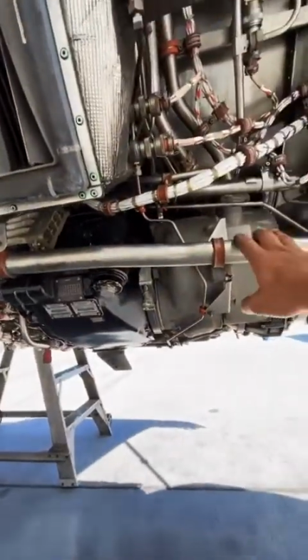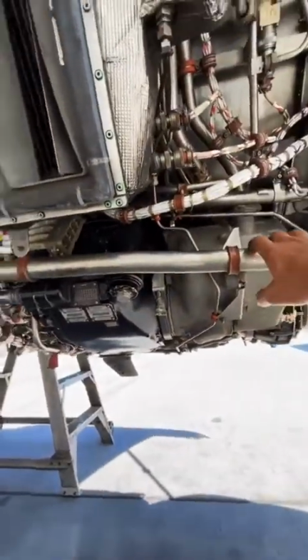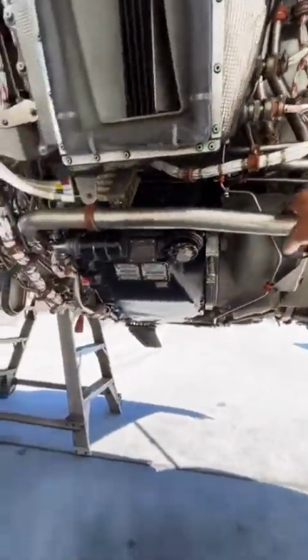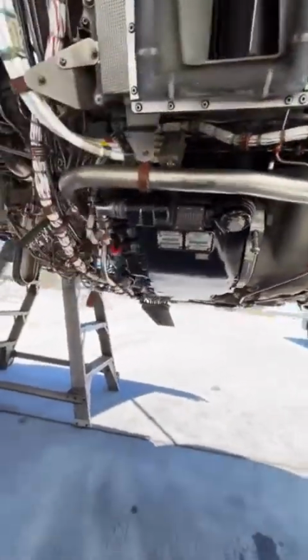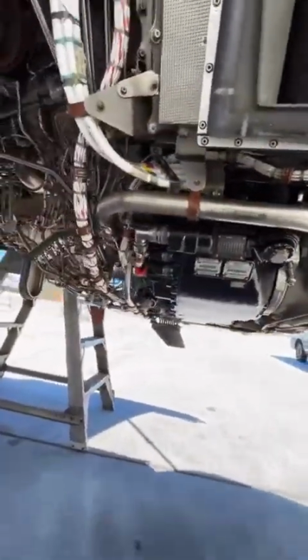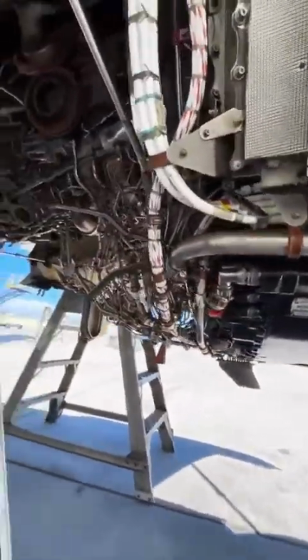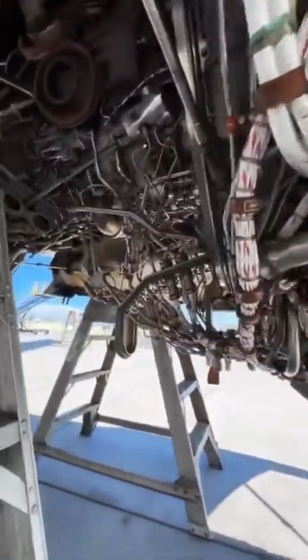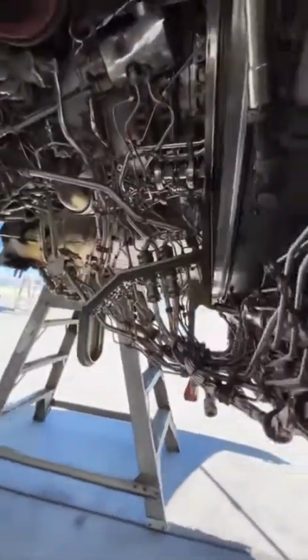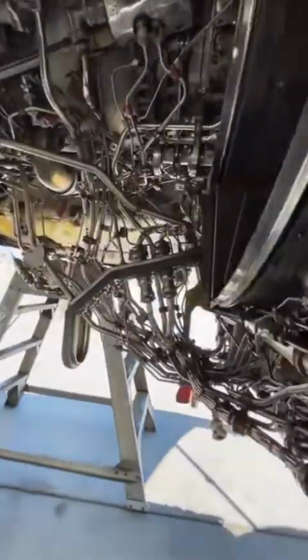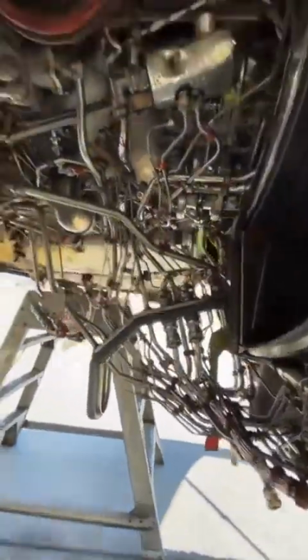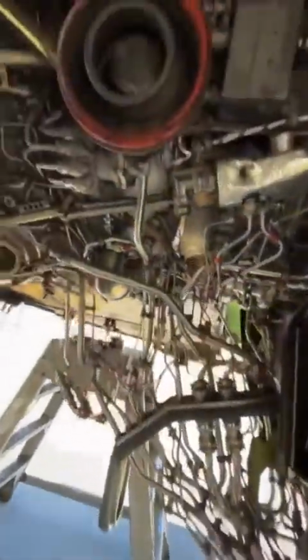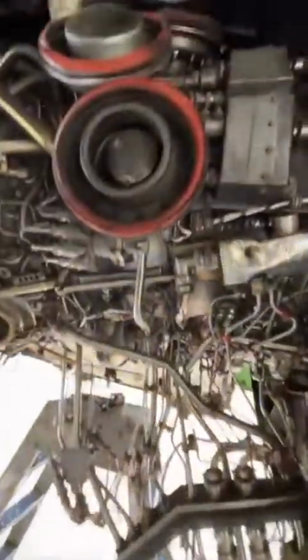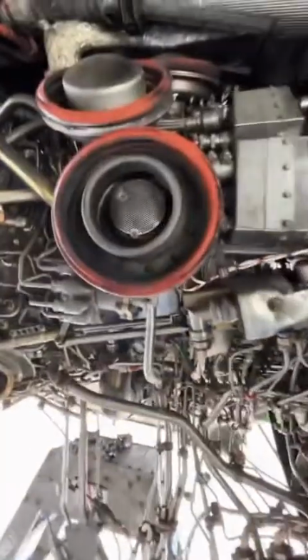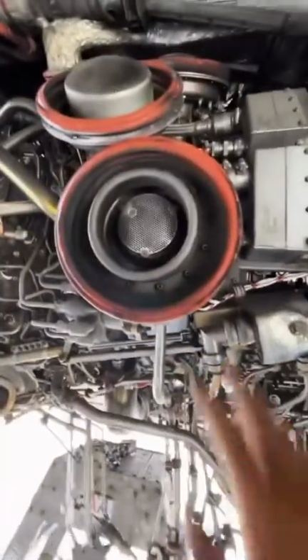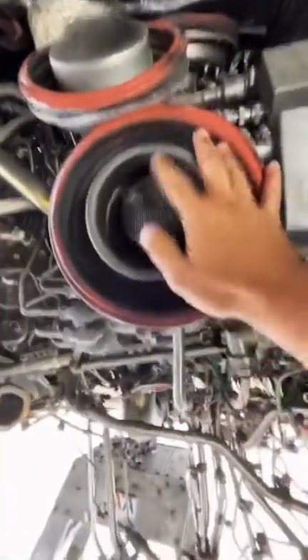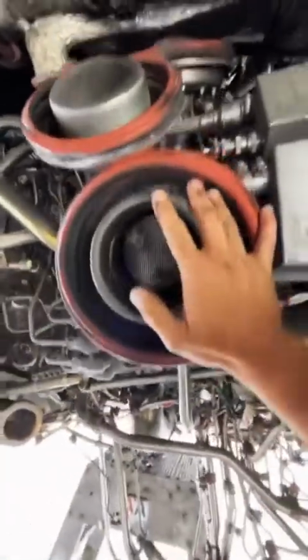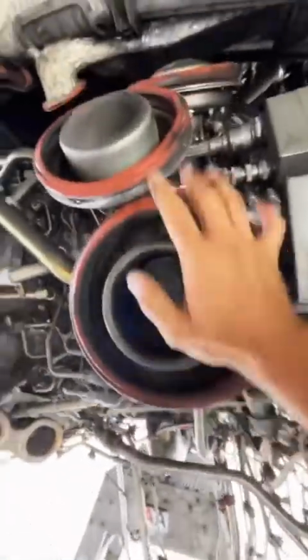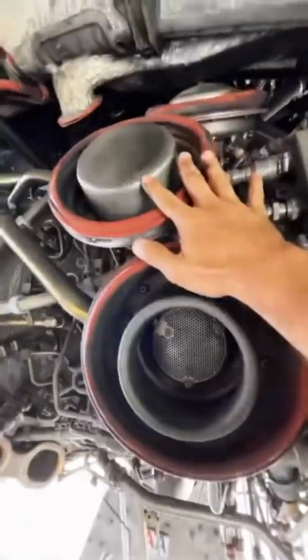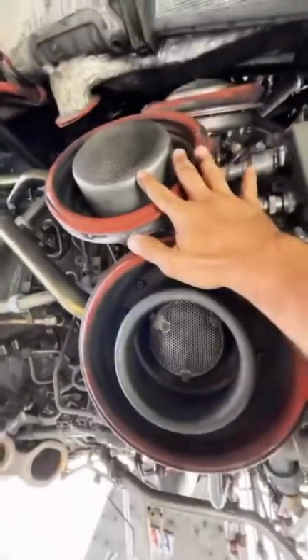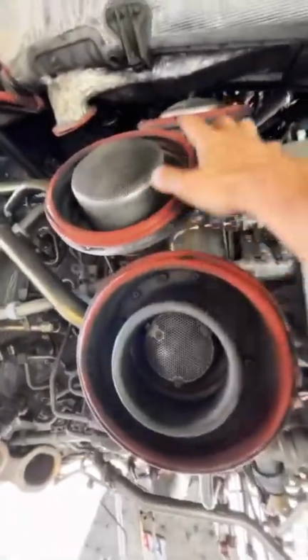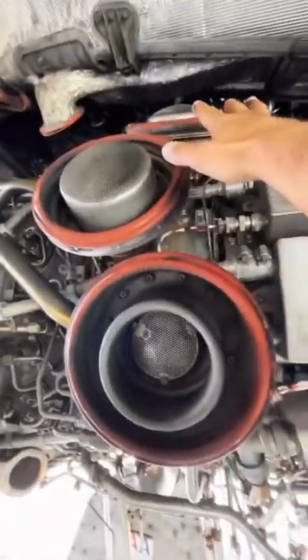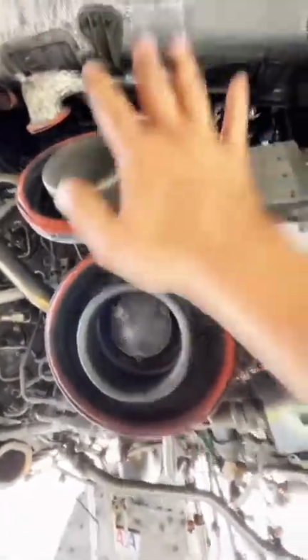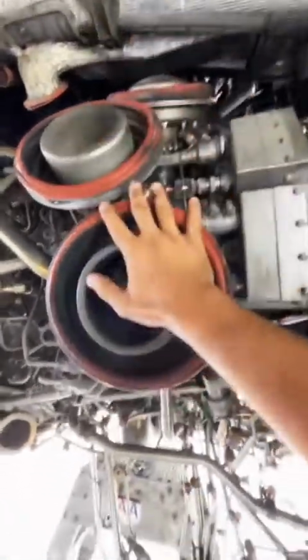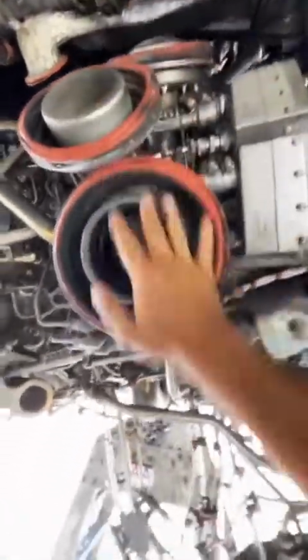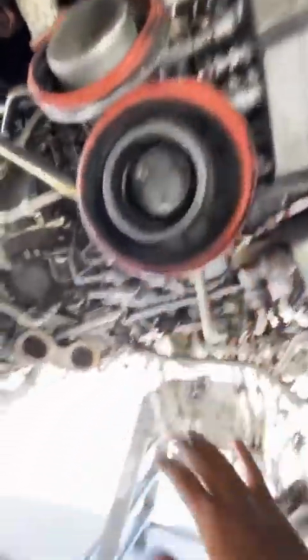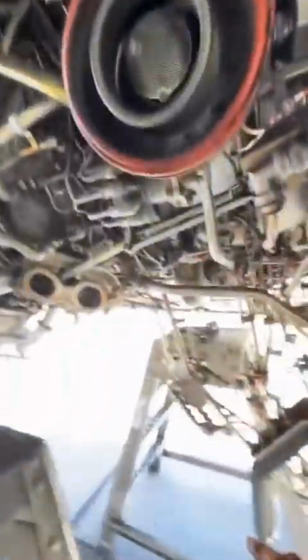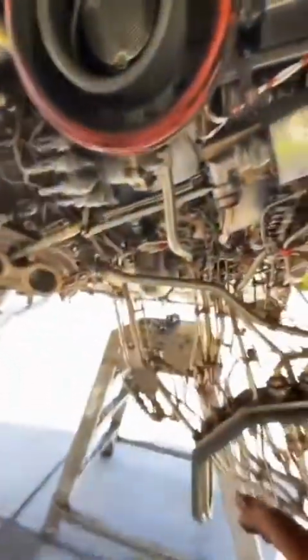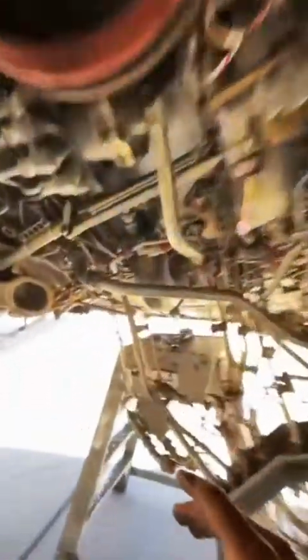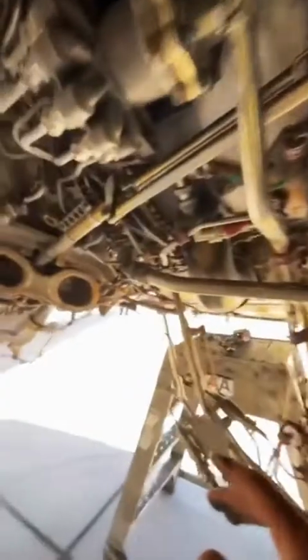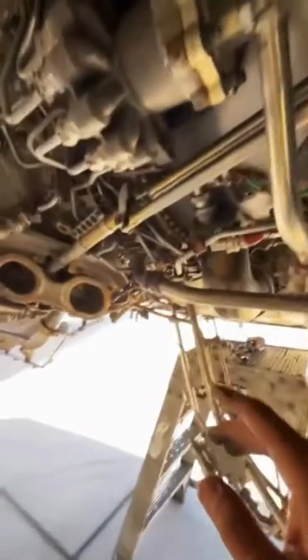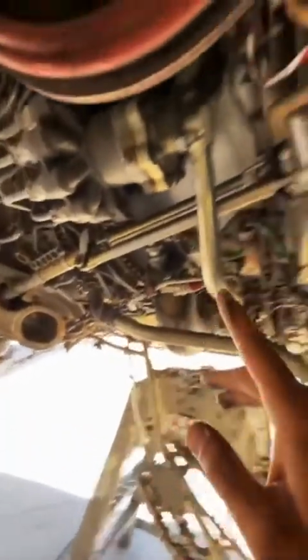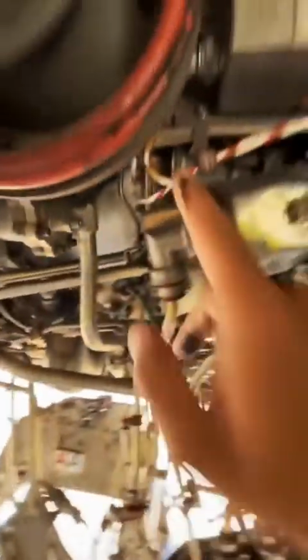Along with all the ducting and wiring, let's go take a look inside the core. These three circles right here are the bleed valves for the seventh and tenth stage of the engine. They release the excess air from the compressor section.